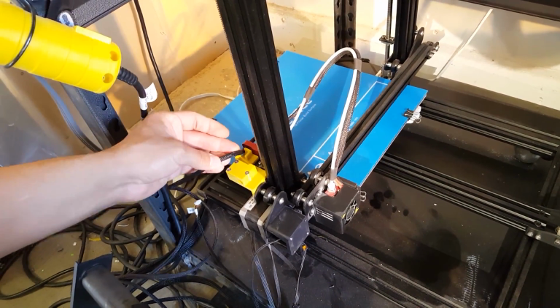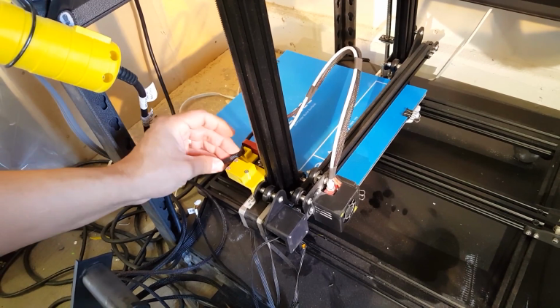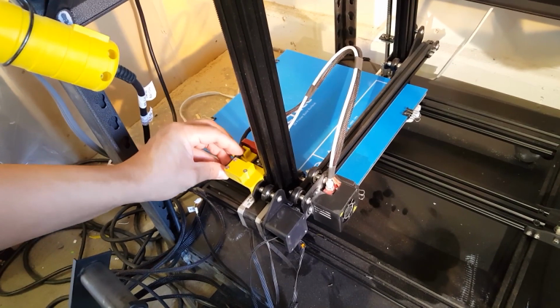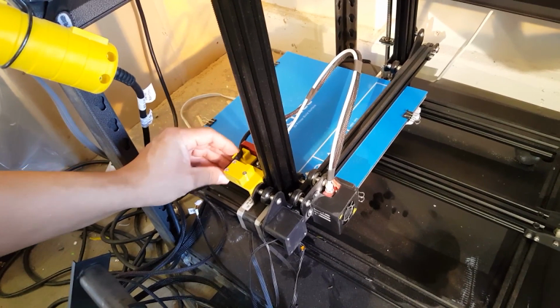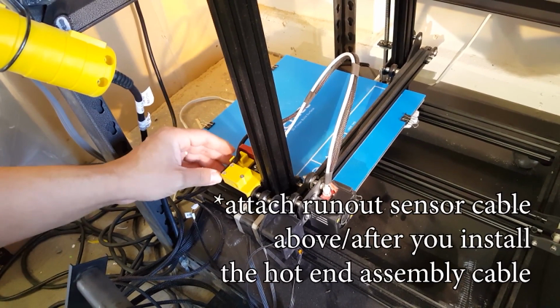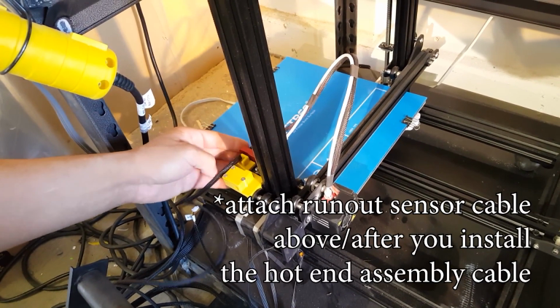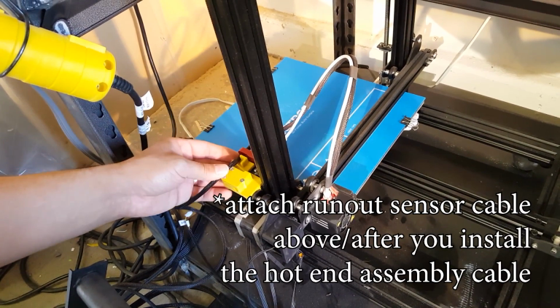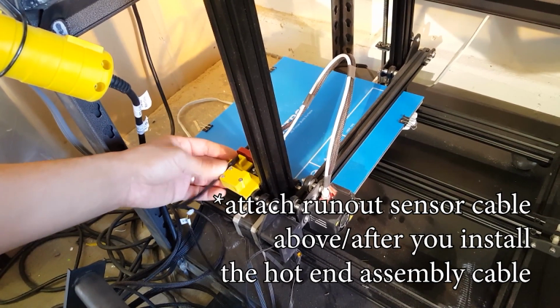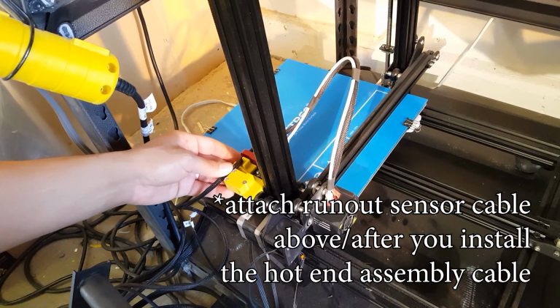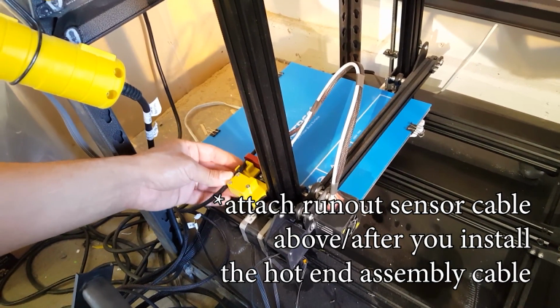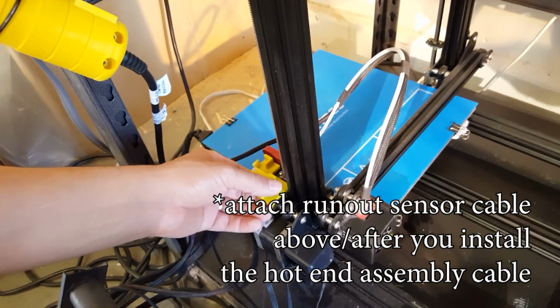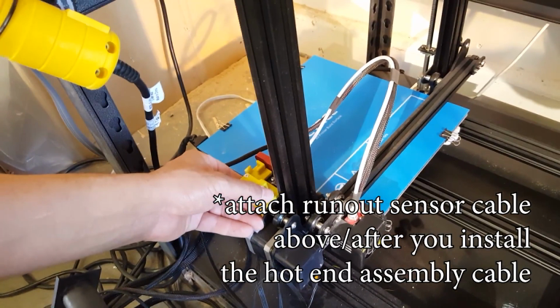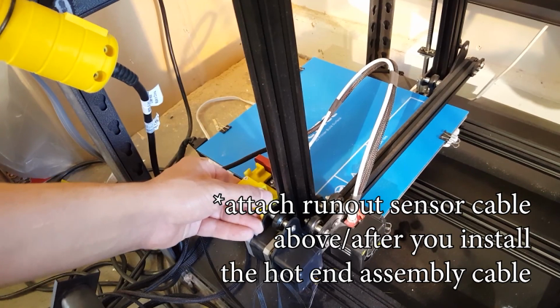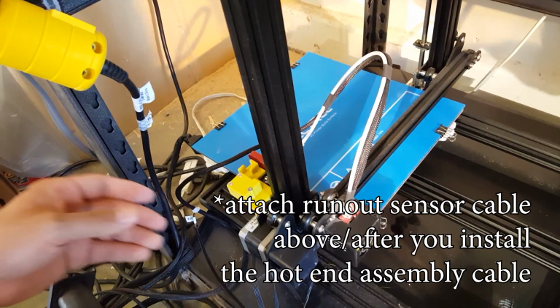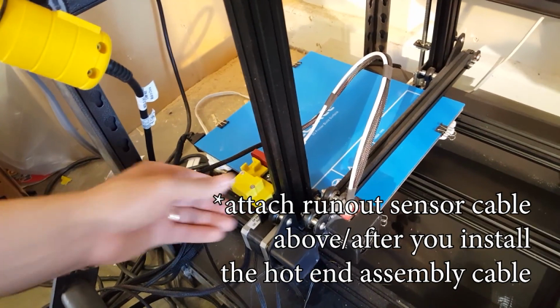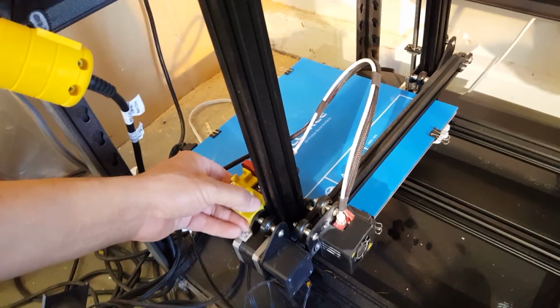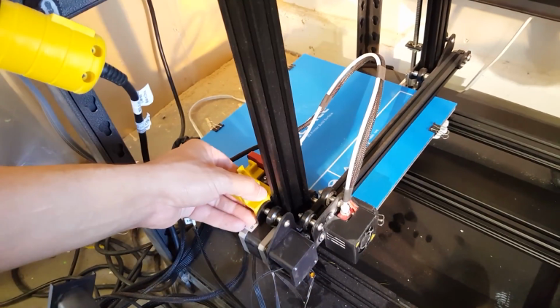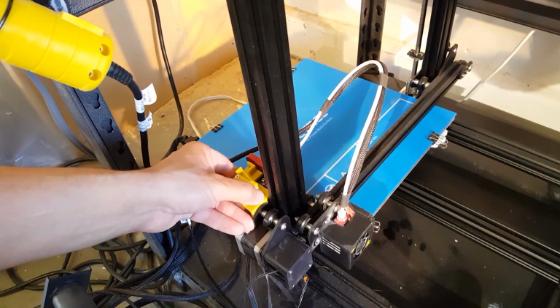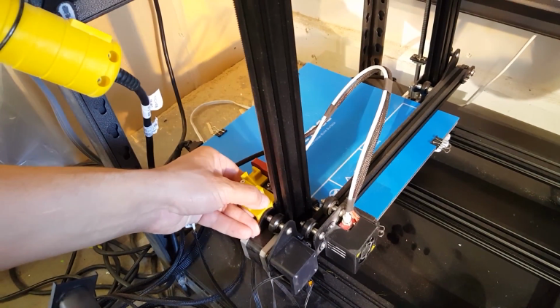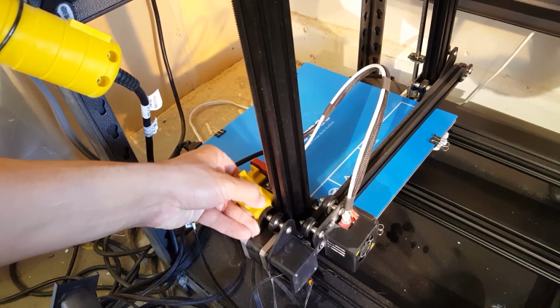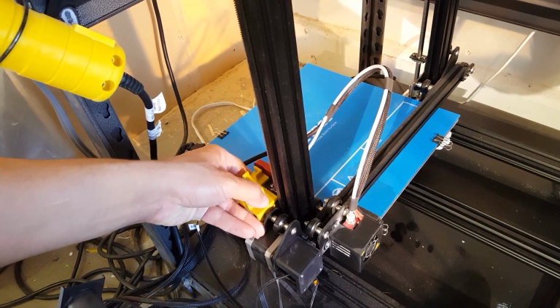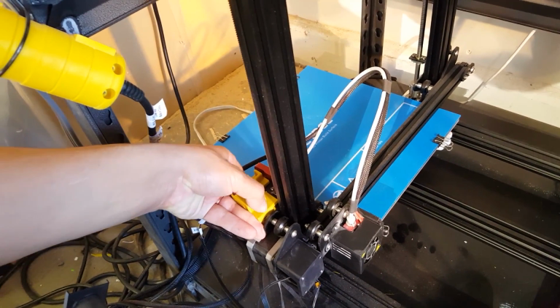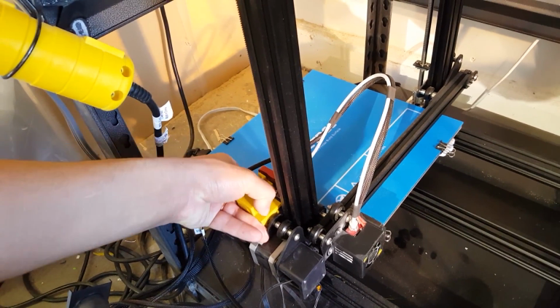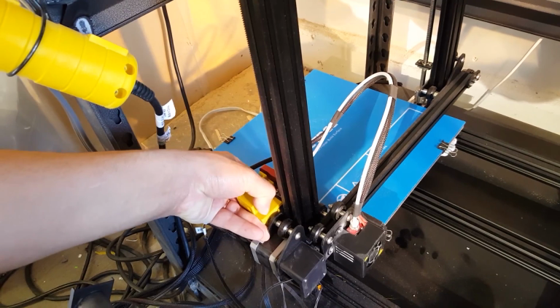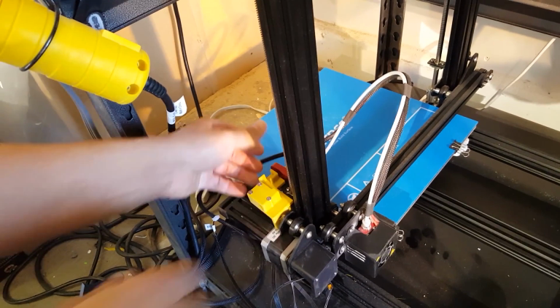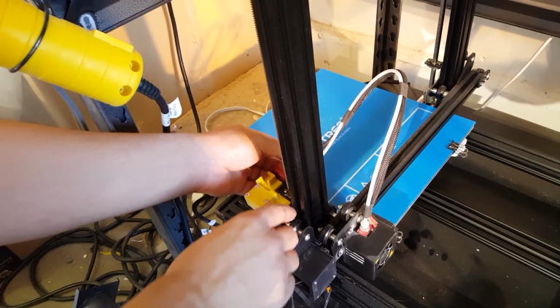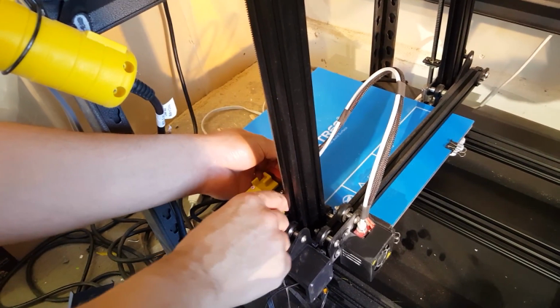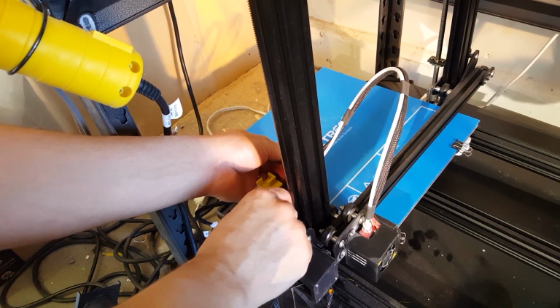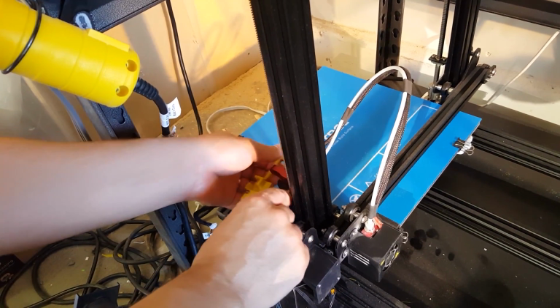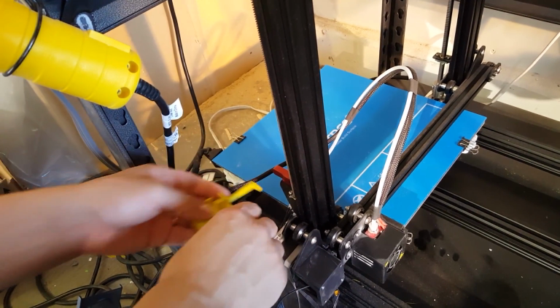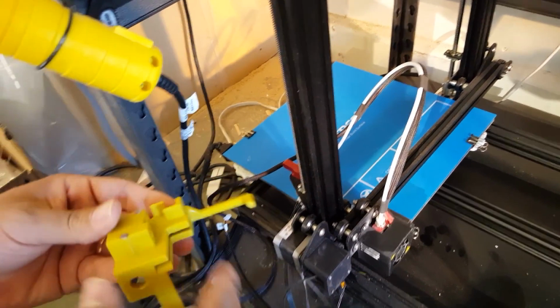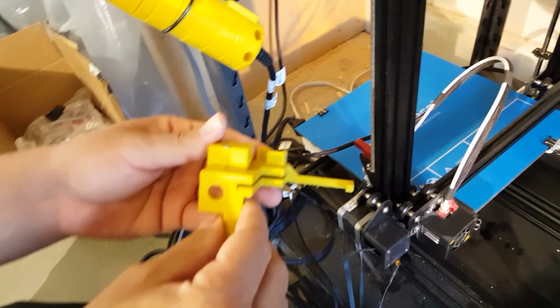And then the X-Bar cable, or the extrusion cable, or the hotend cable, can go right here. So it is a little difficult to print at 60 microns, so you're going to have to get your Creality CR10S dialed in really well.